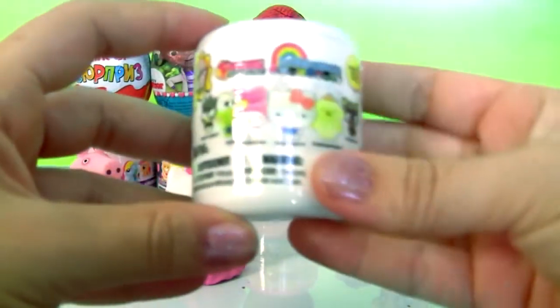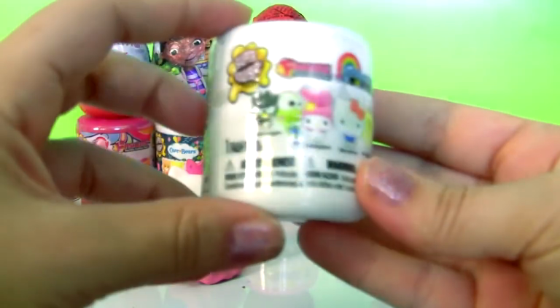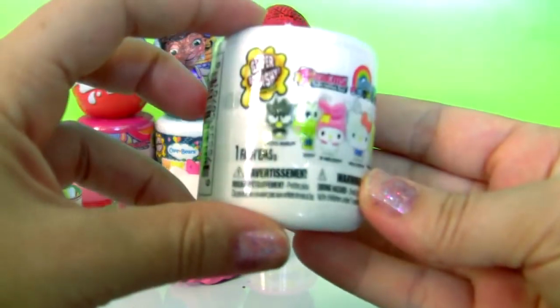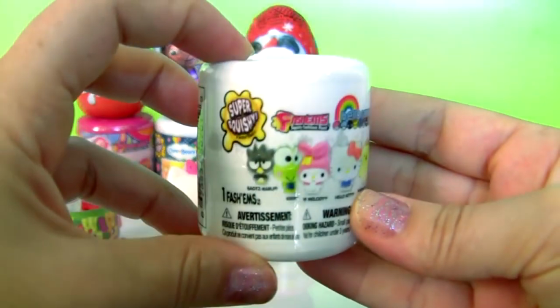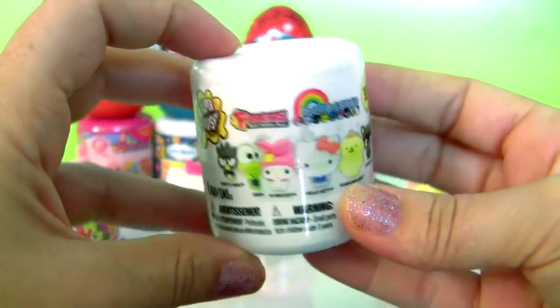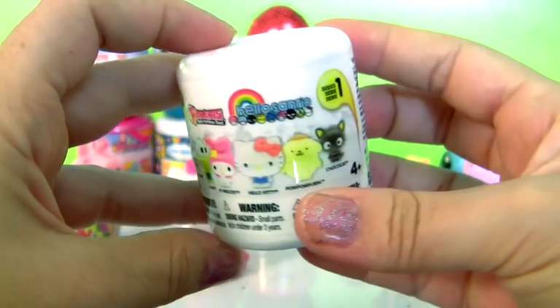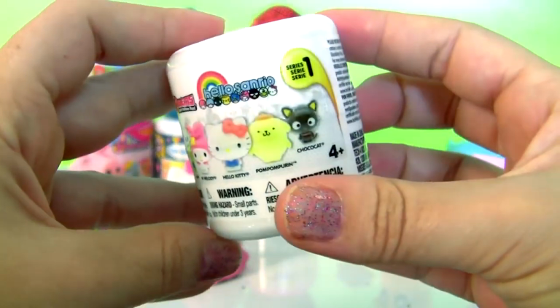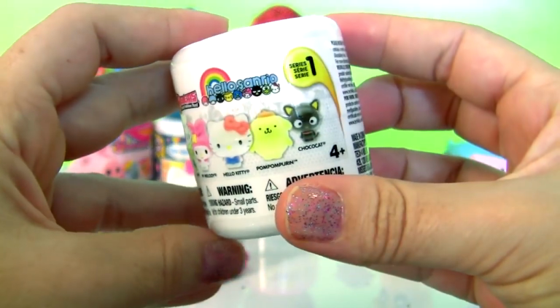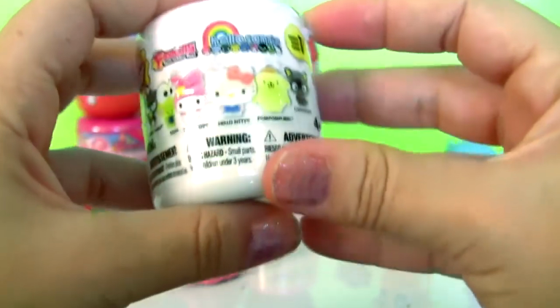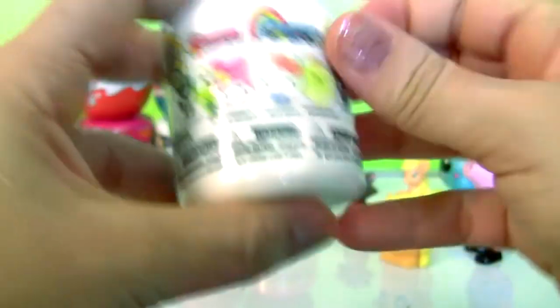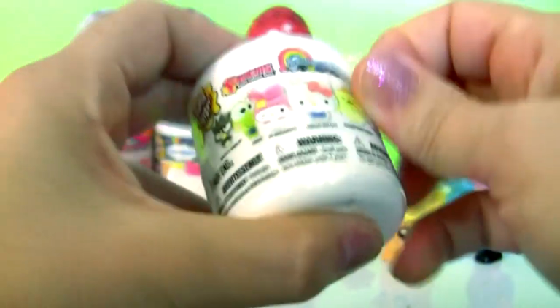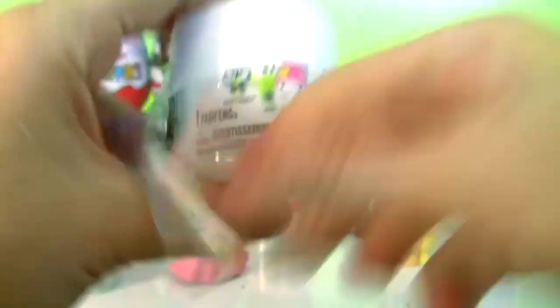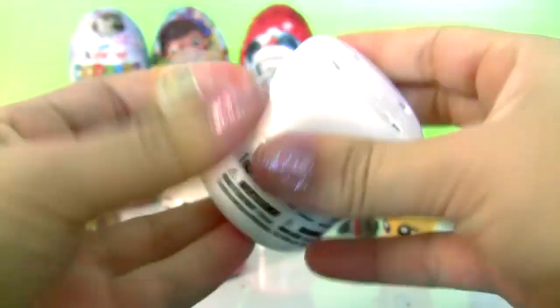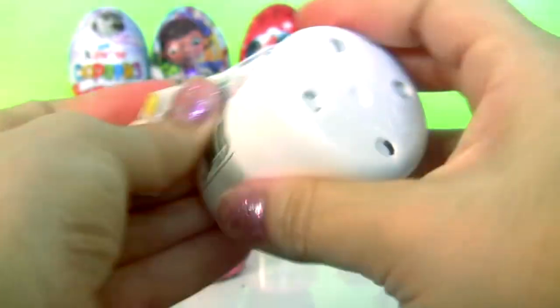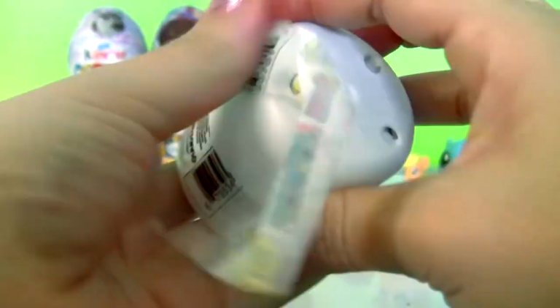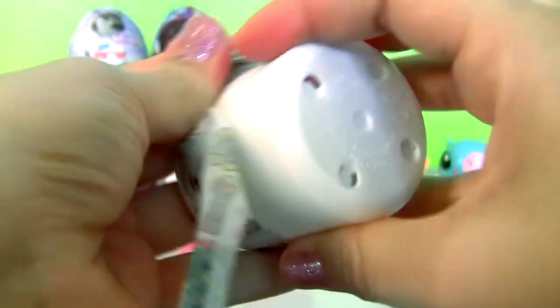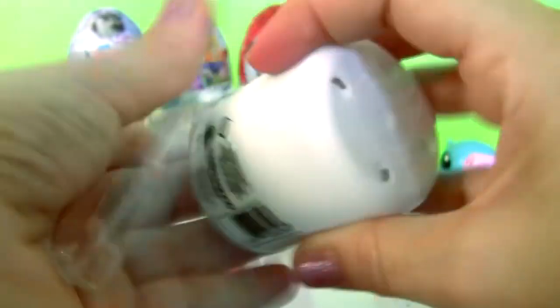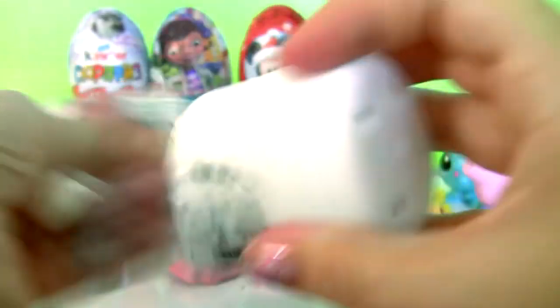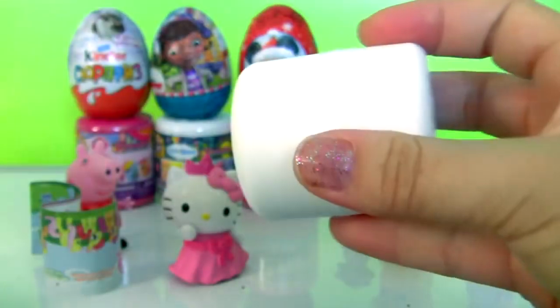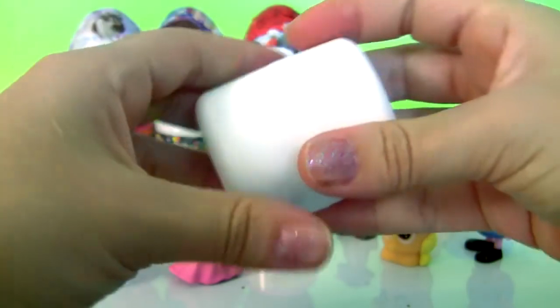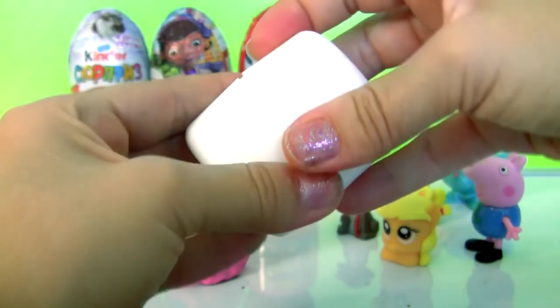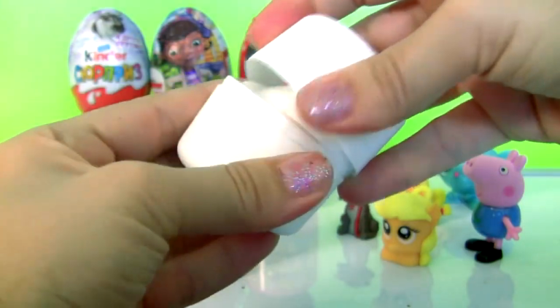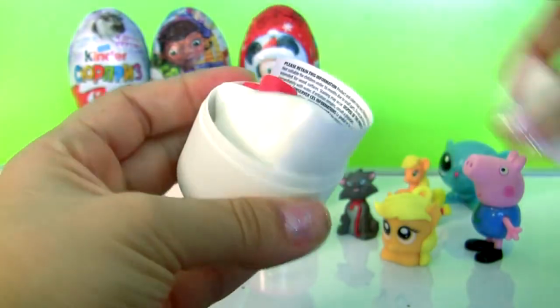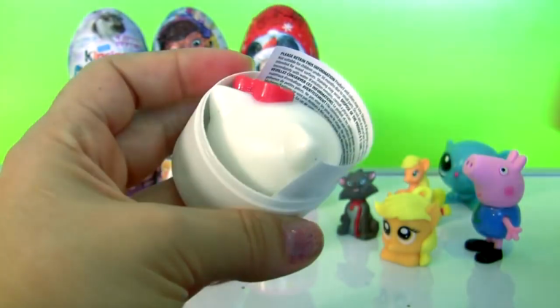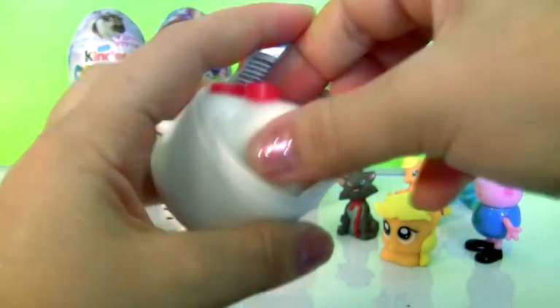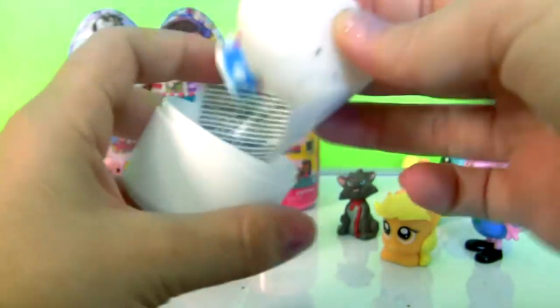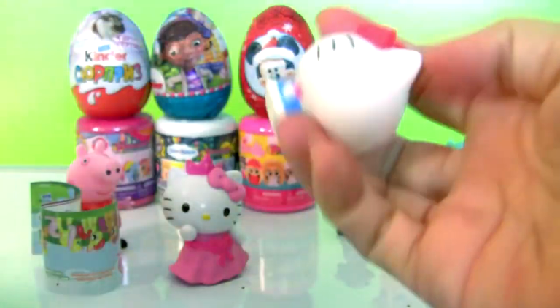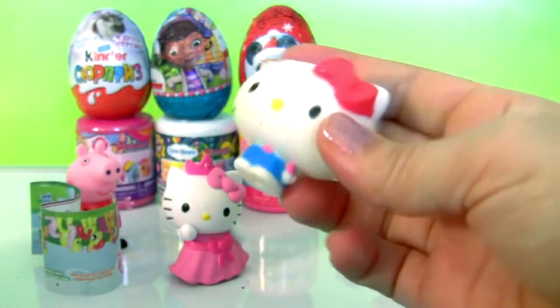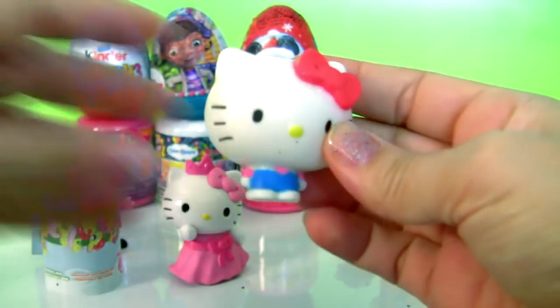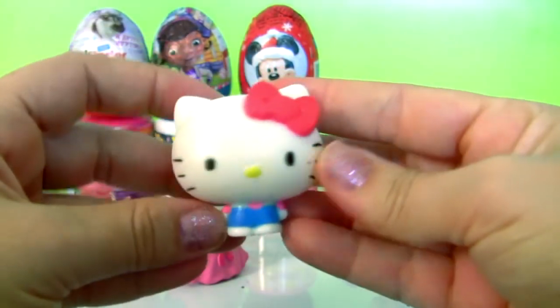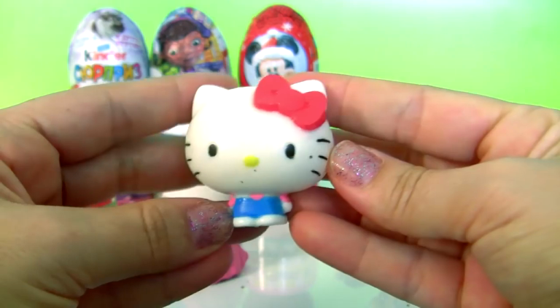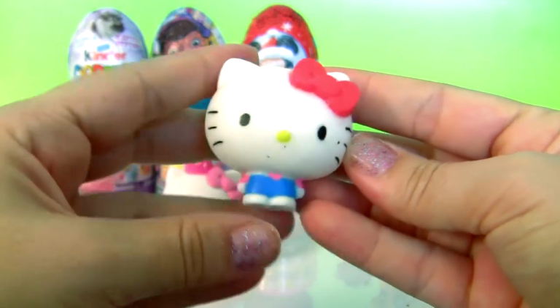Hello Kitty fashions! White capsule, and Hello Kitty!